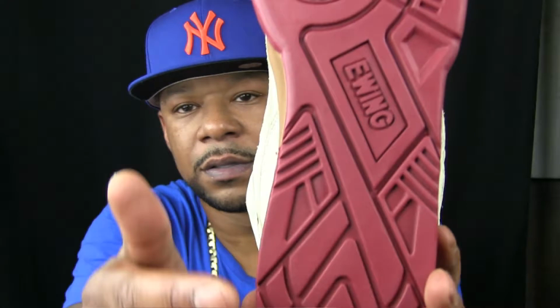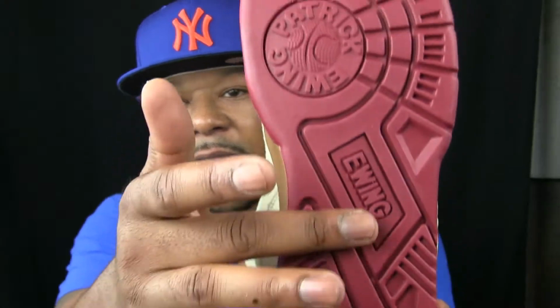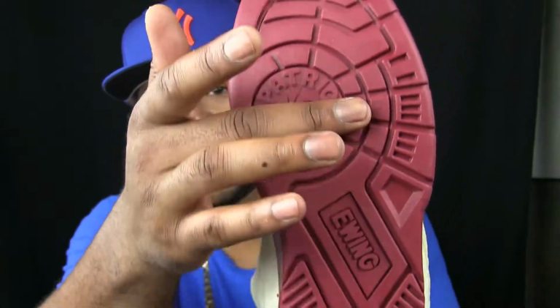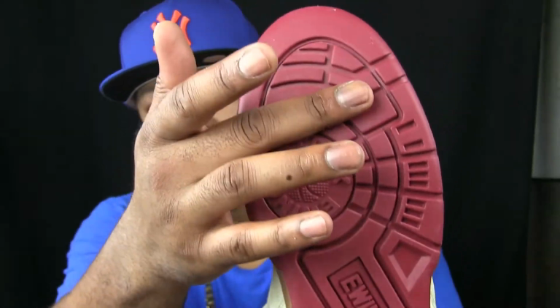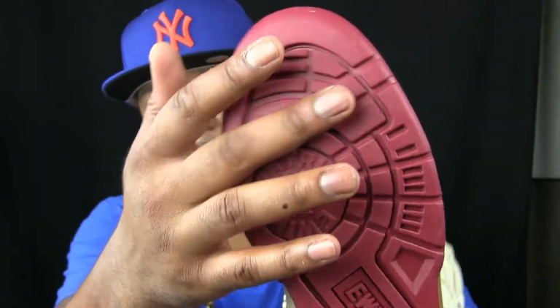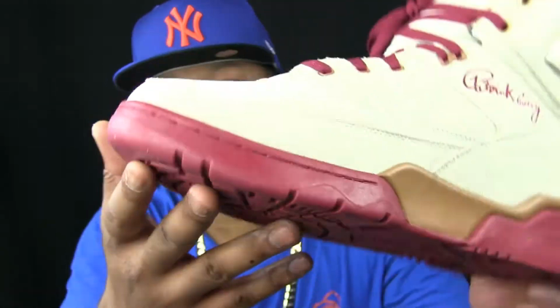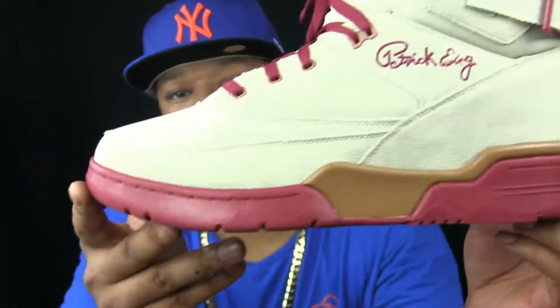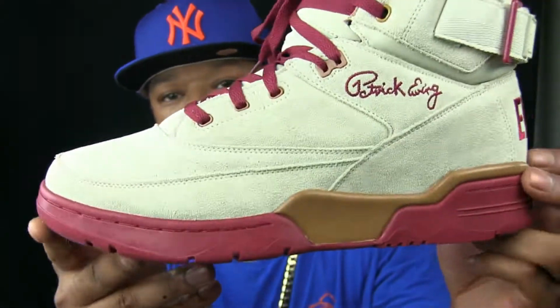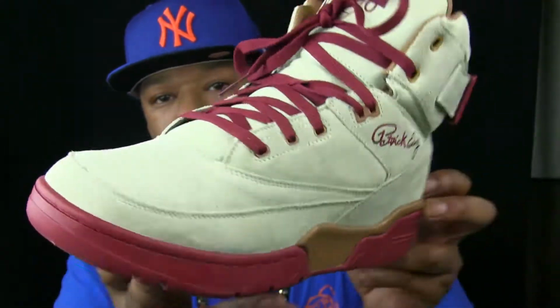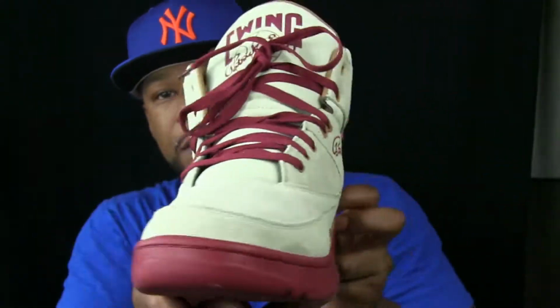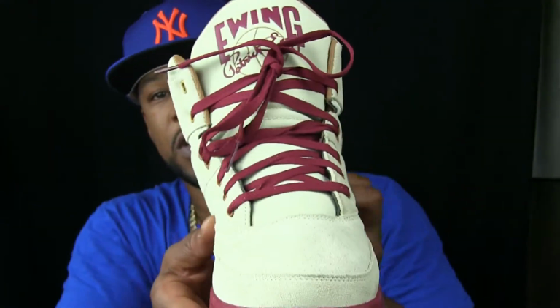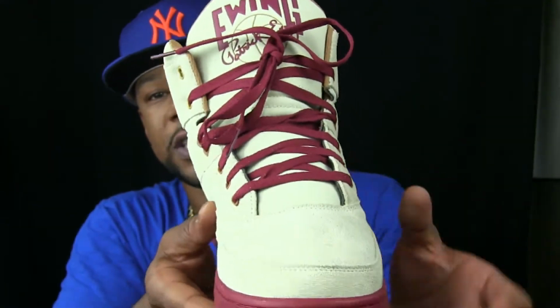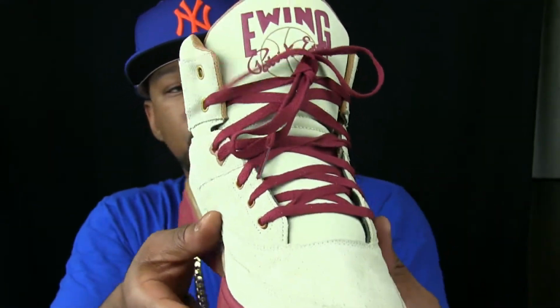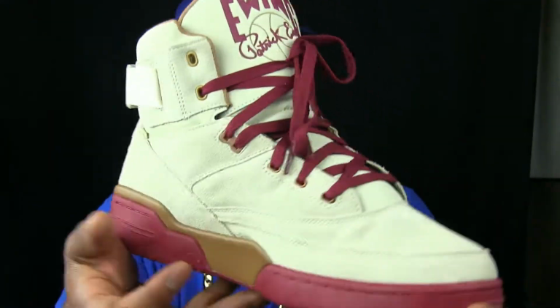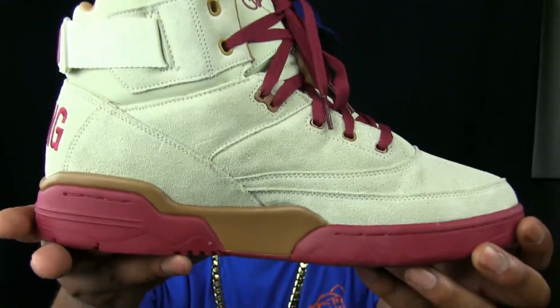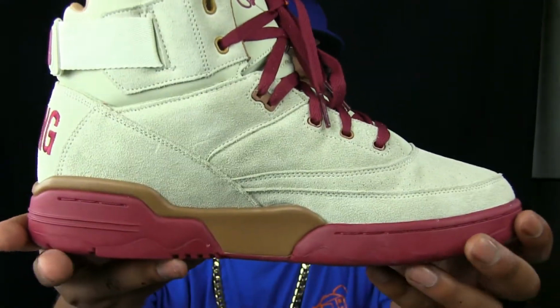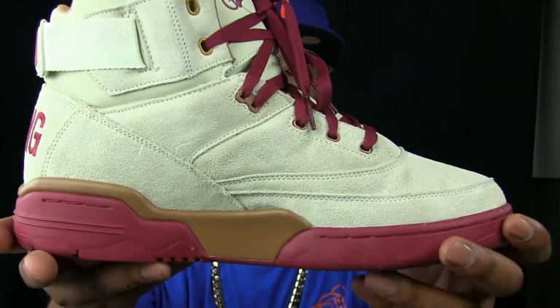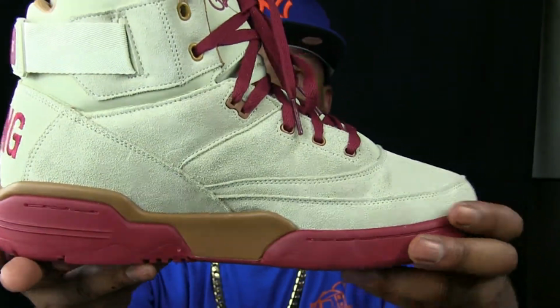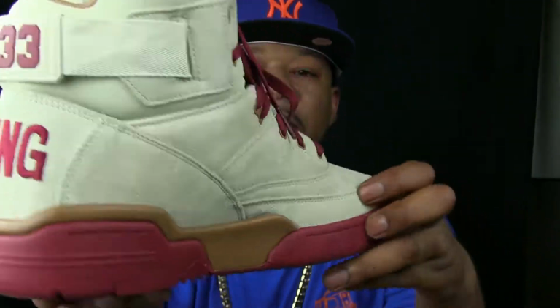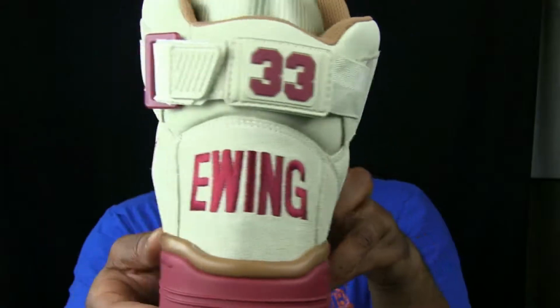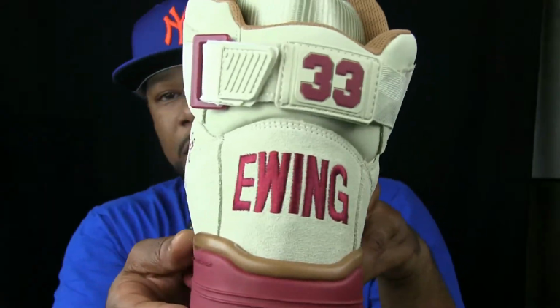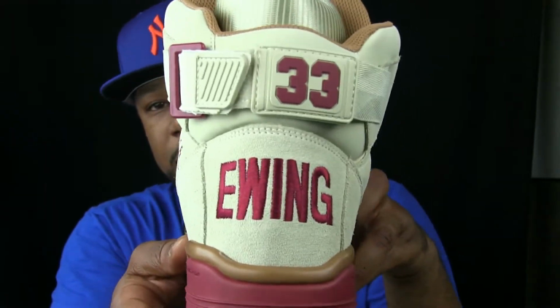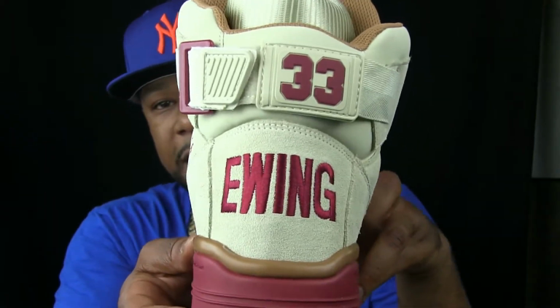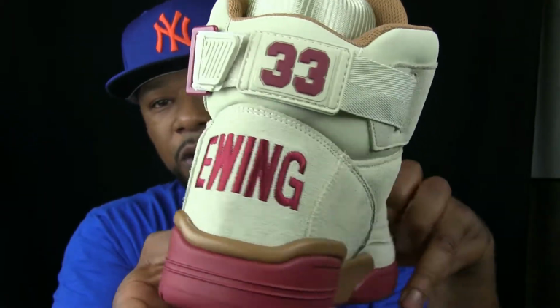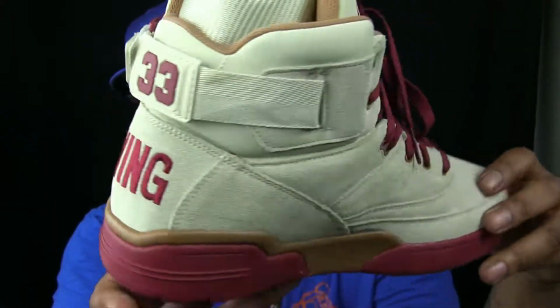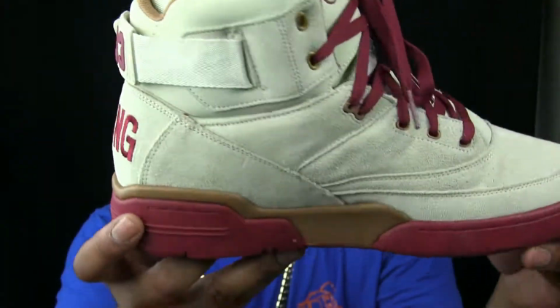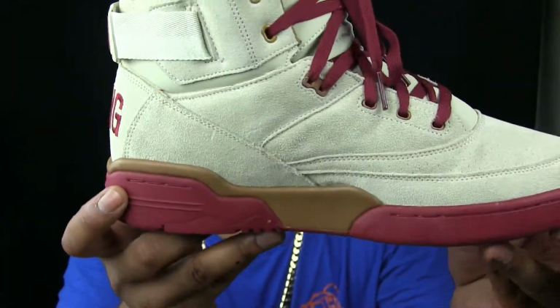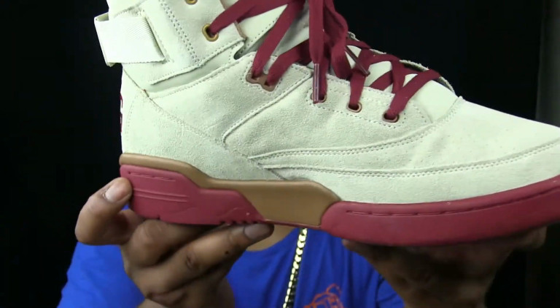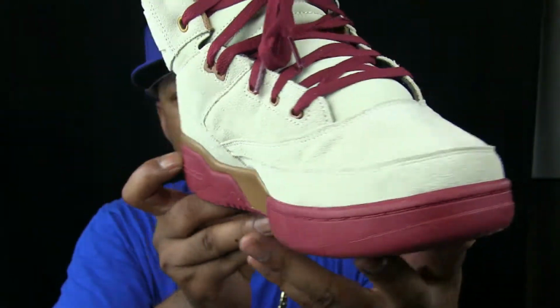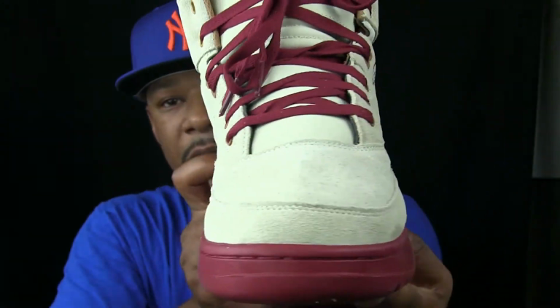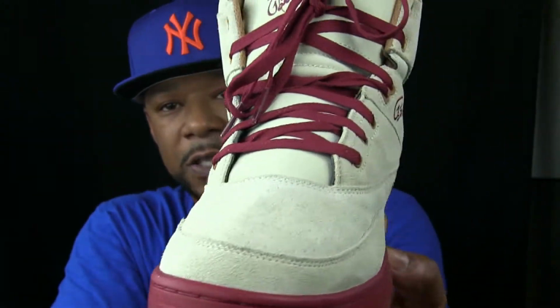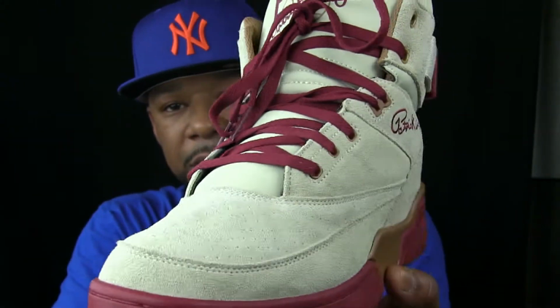Solid on the bottom. Alright, so that's the Ewing 33 High. Stay tuned — I'm going to do a review on them. Compare it to some others.